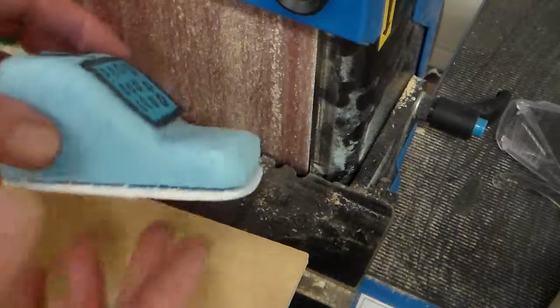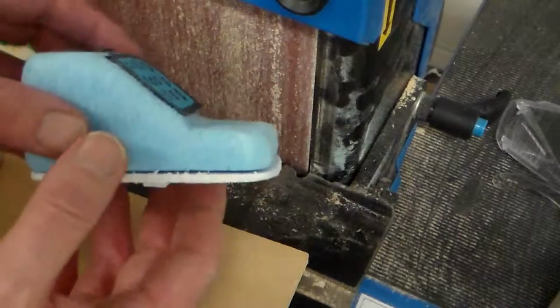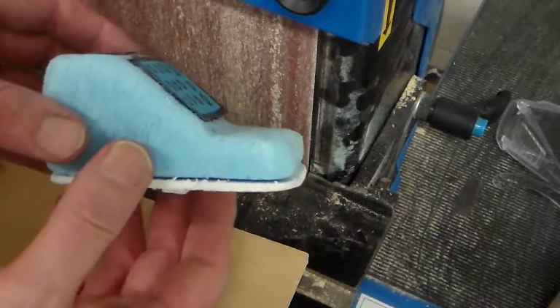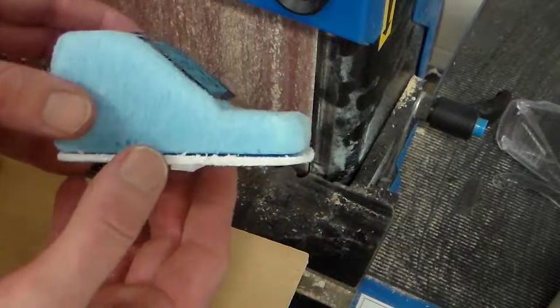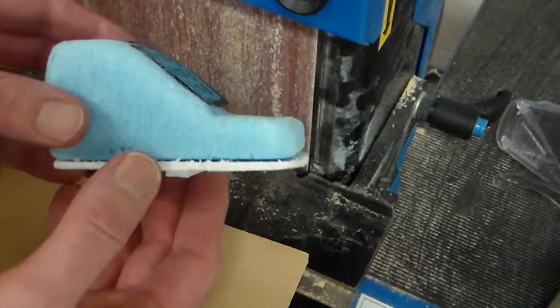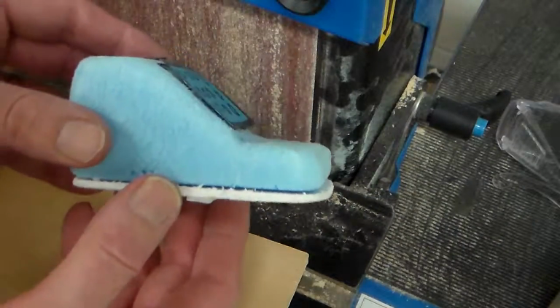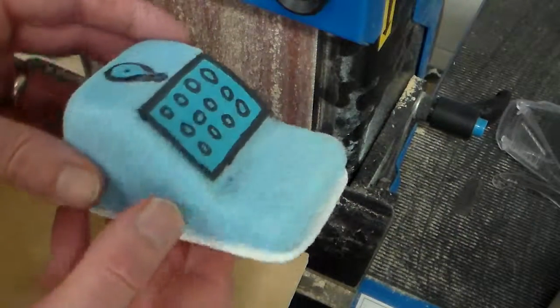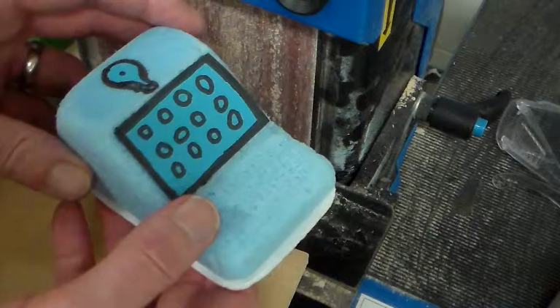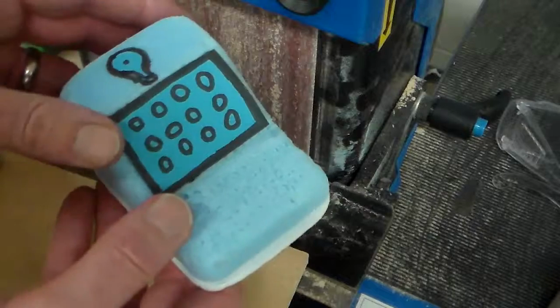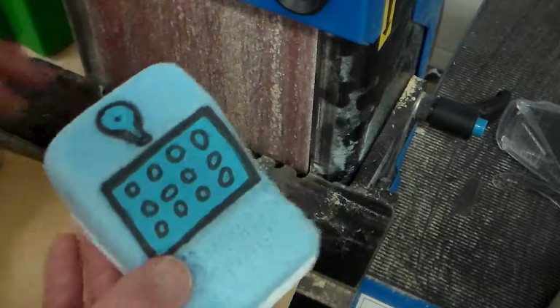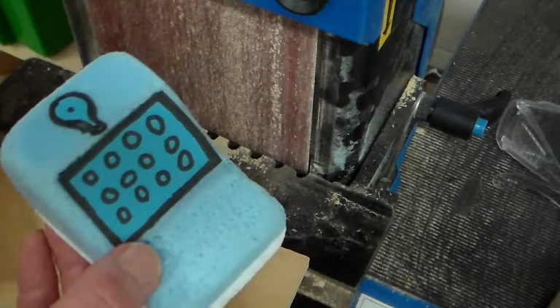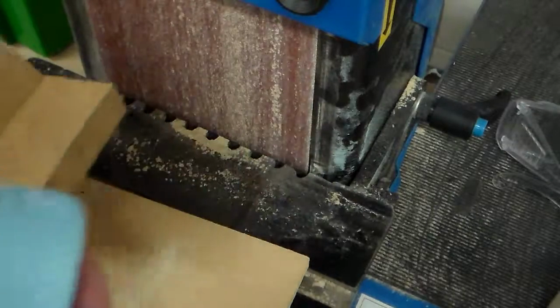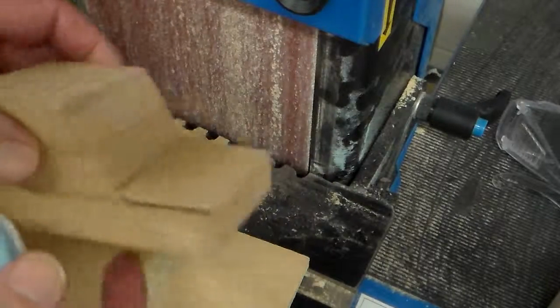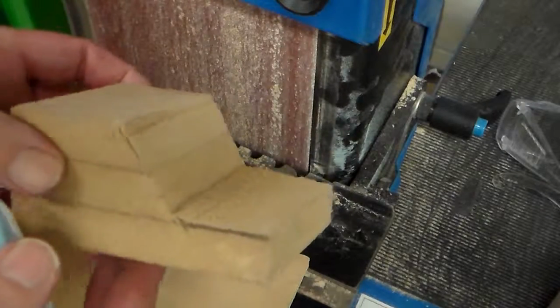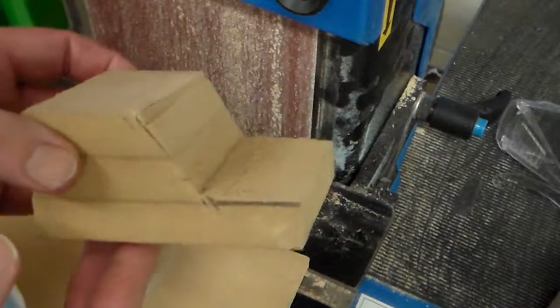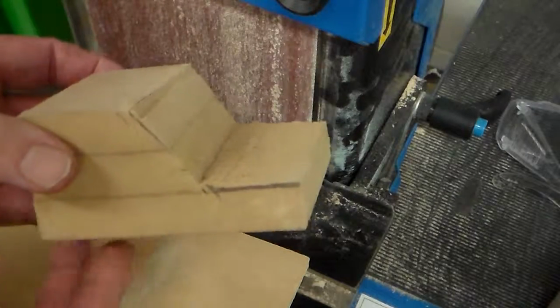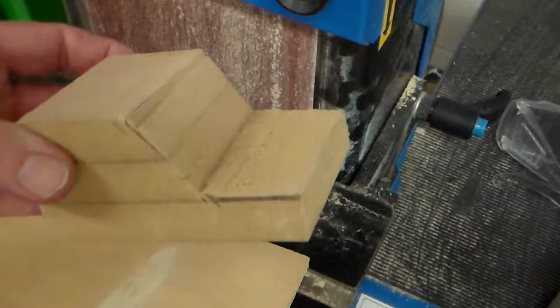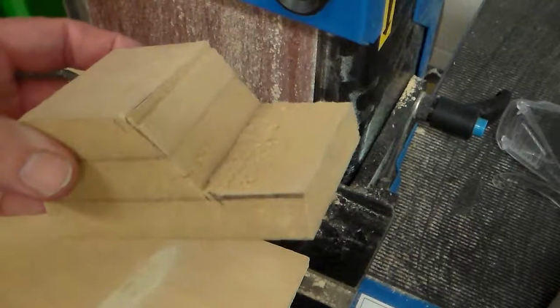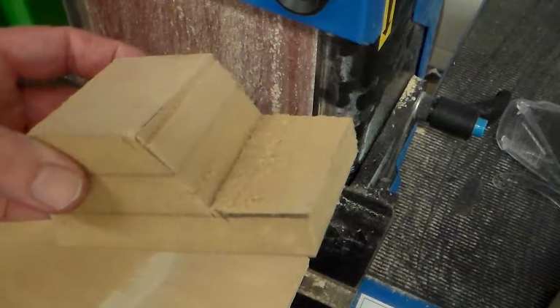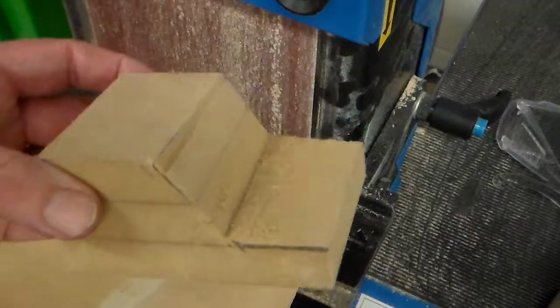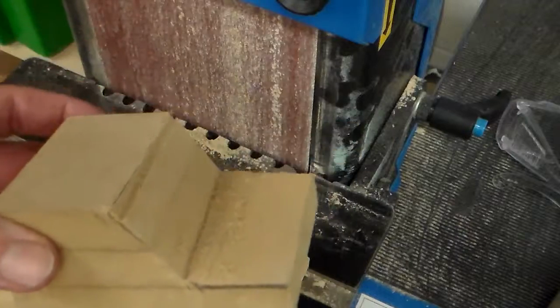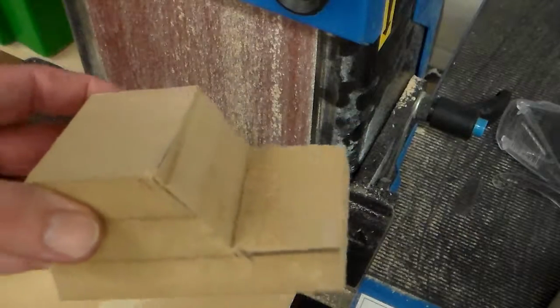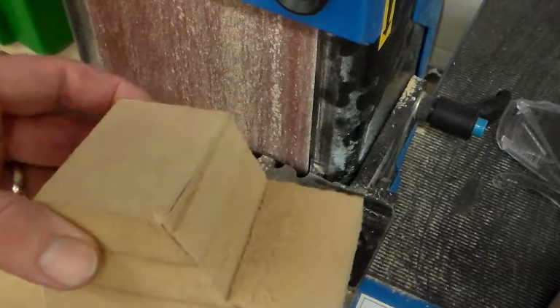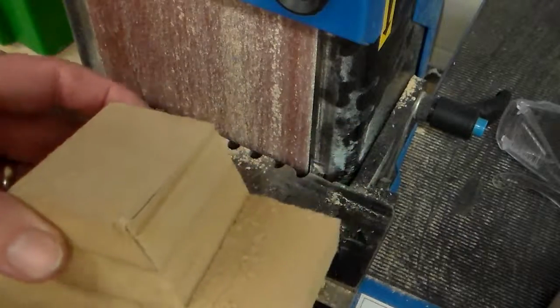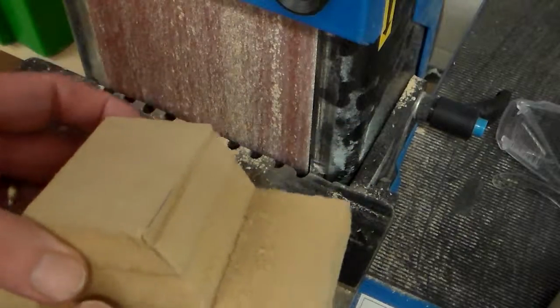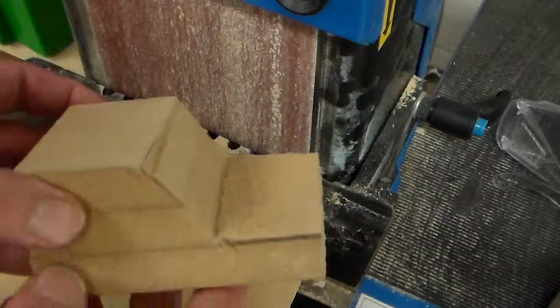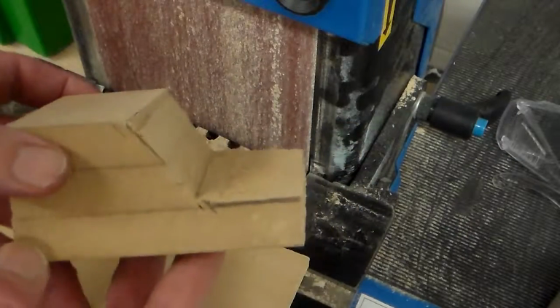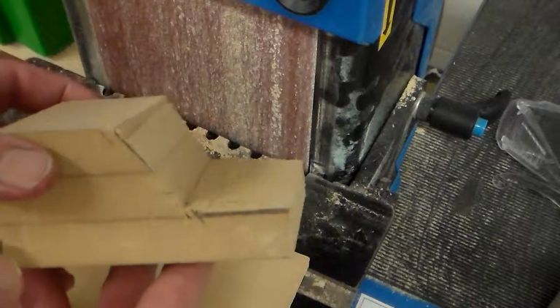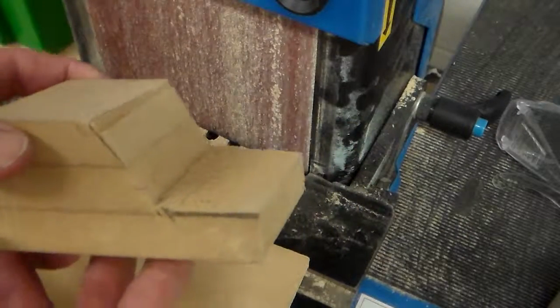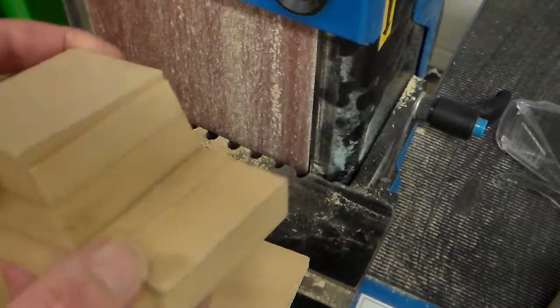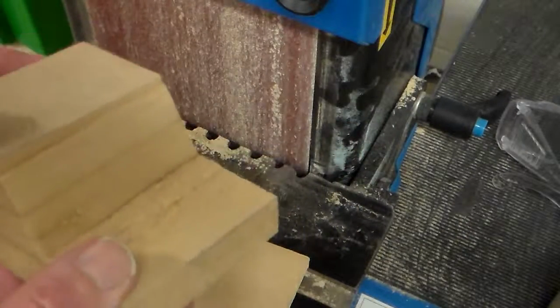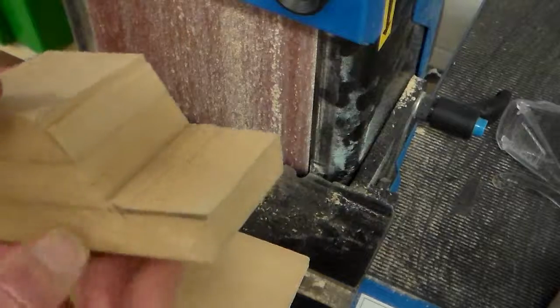We're continuing on, transferring the shape from our foam prototype to actually create a working mould that we can use to vacuum form a case for our alarm.